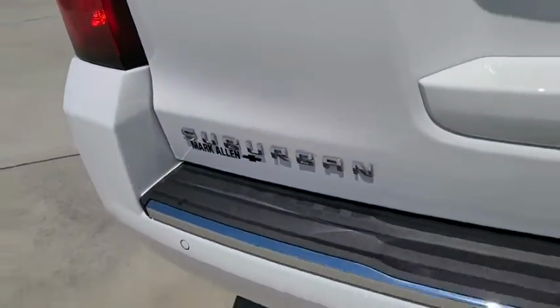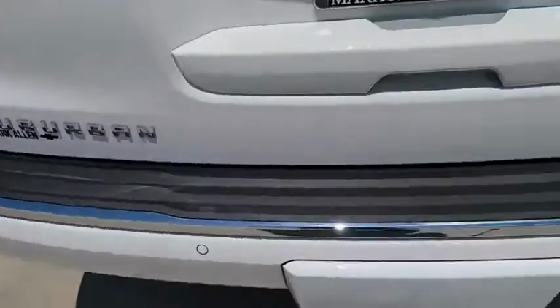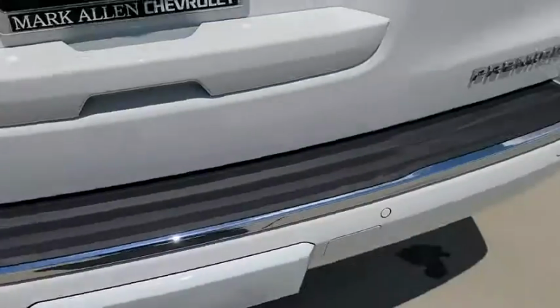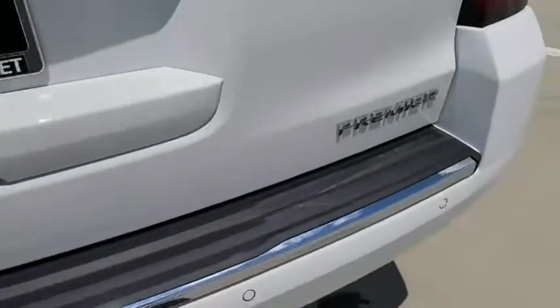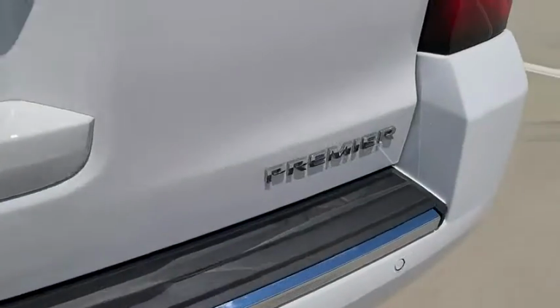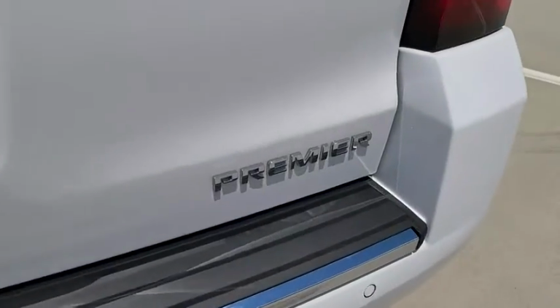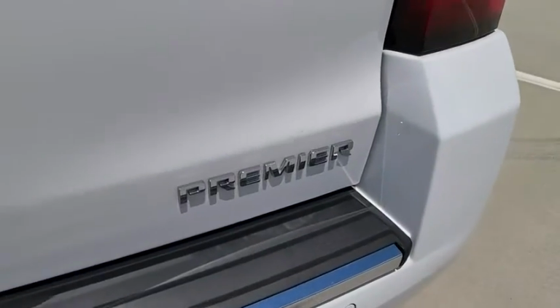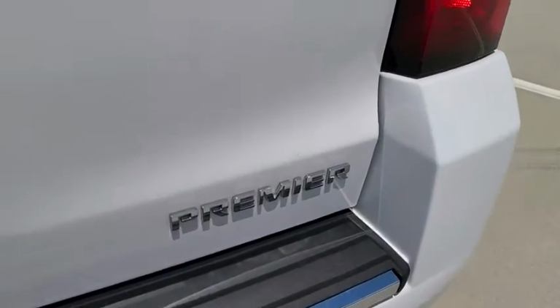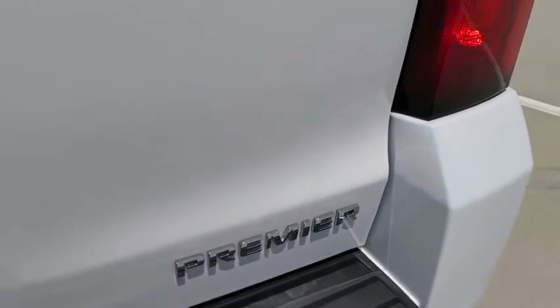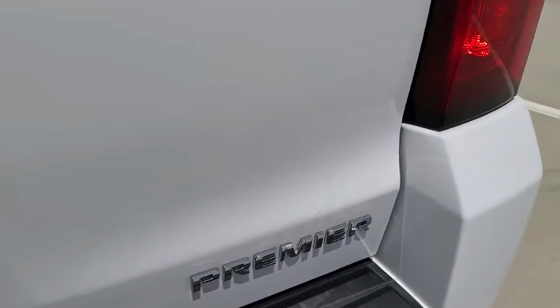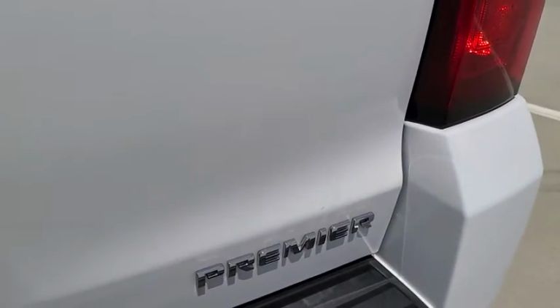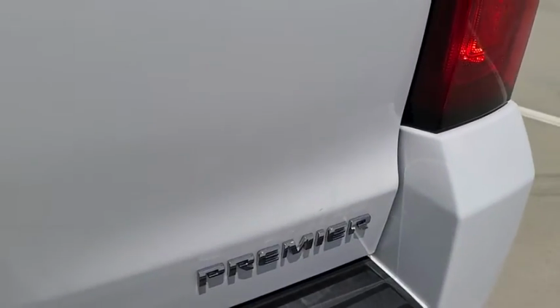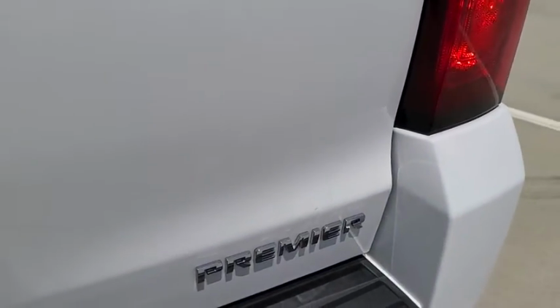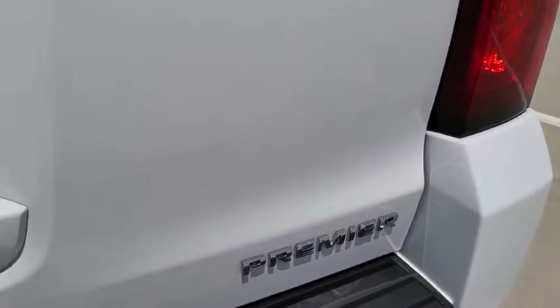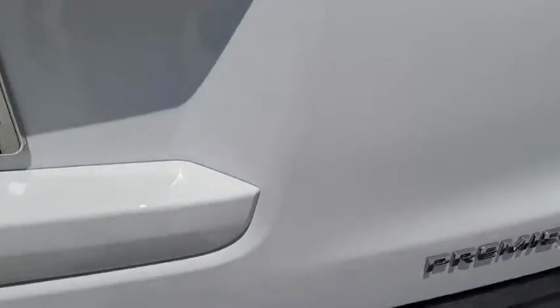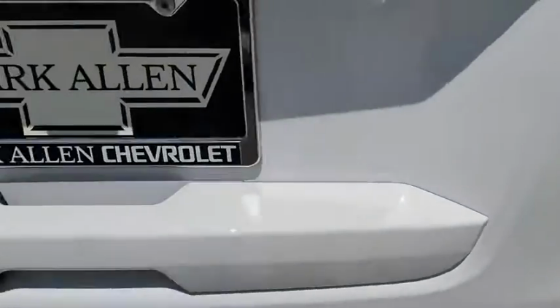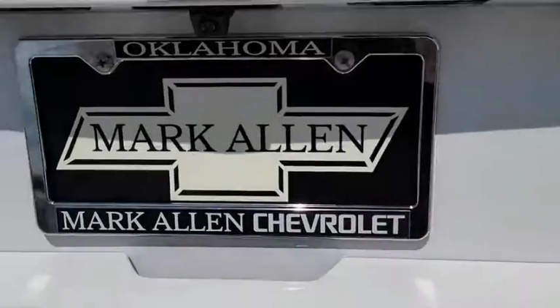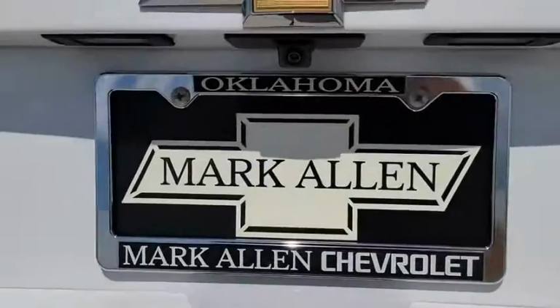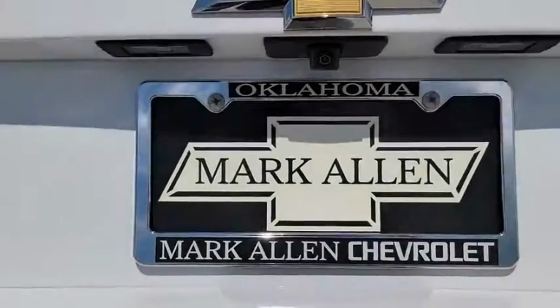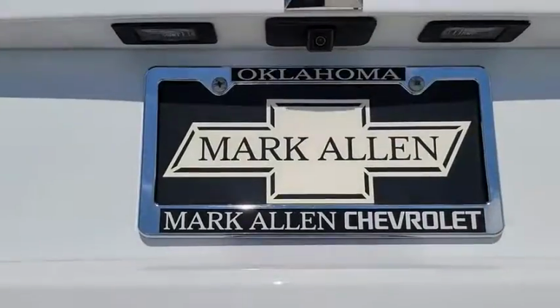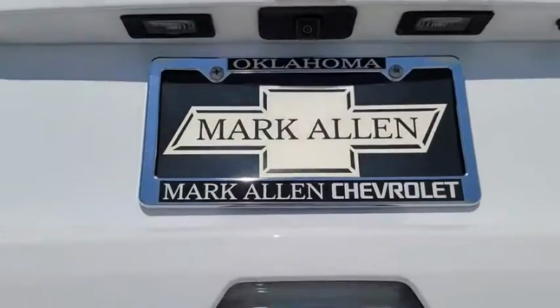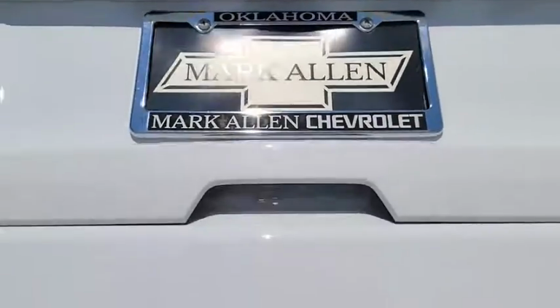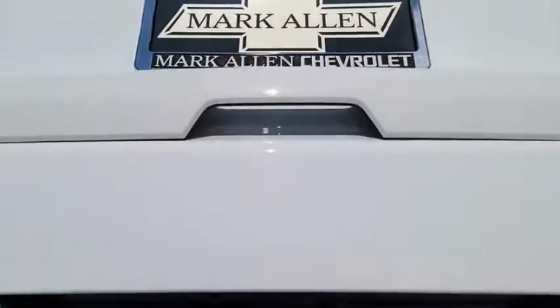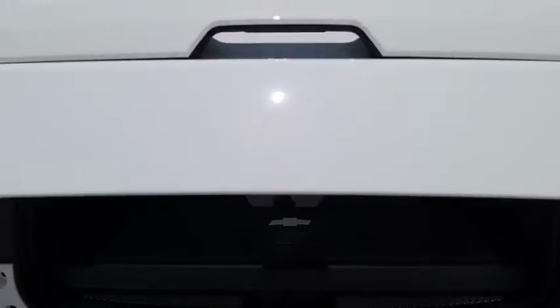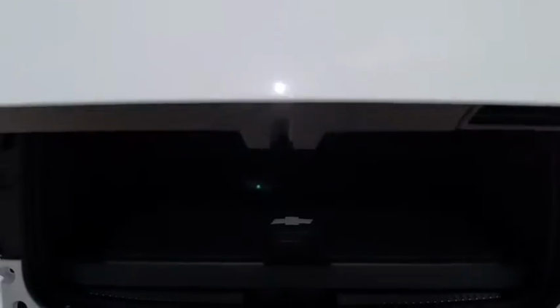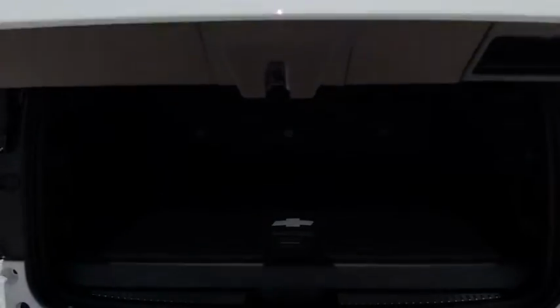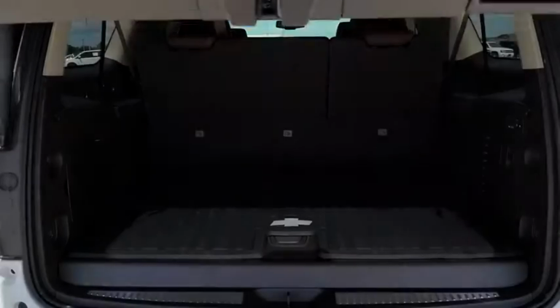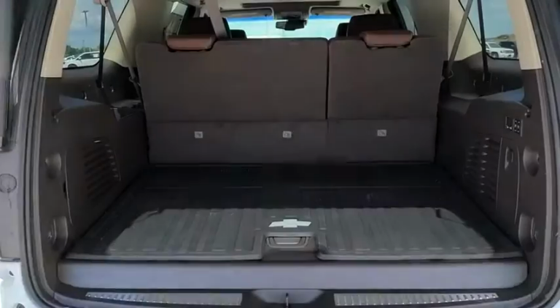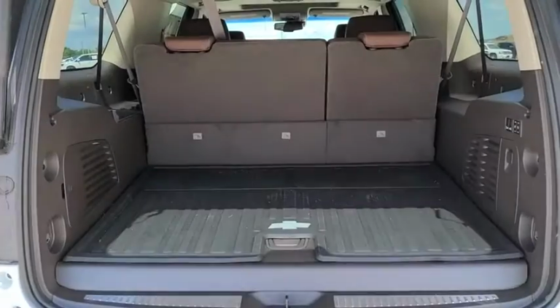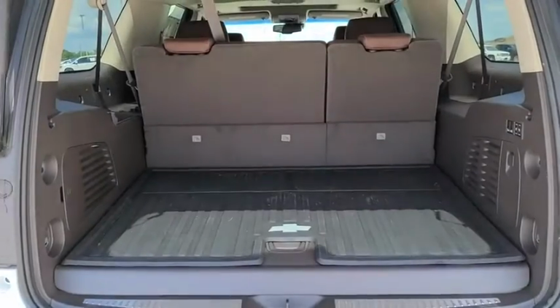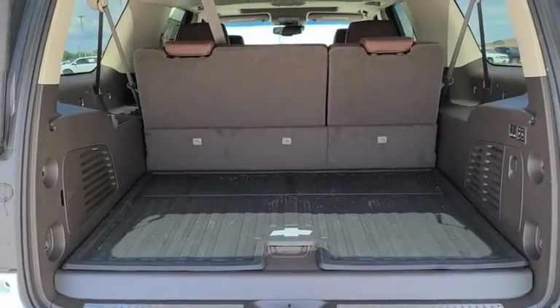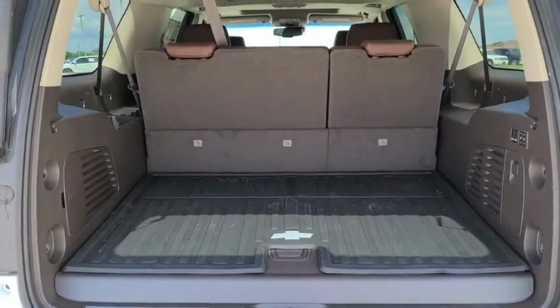Fog lights, electronic stability control, power windows, compass, heated steering wheel, rear window defroster, and trip computer.